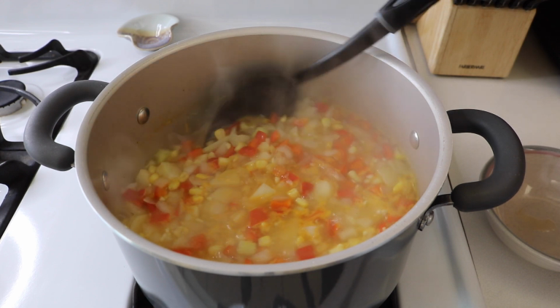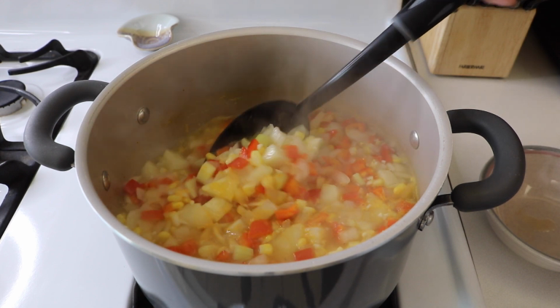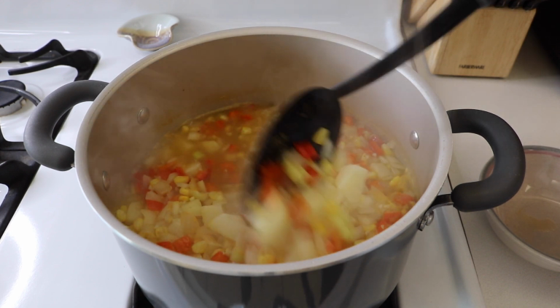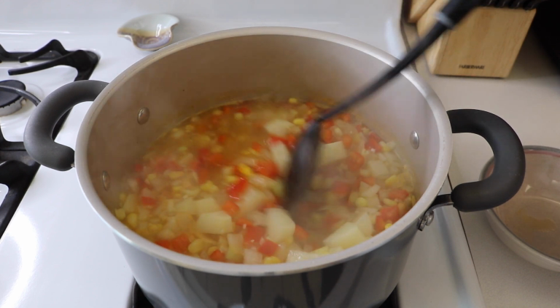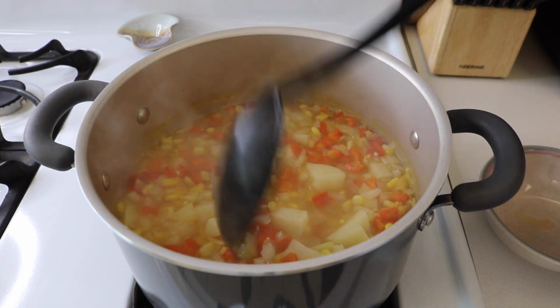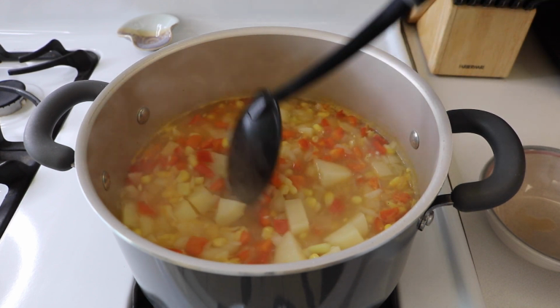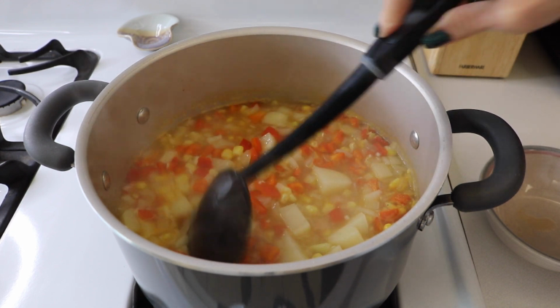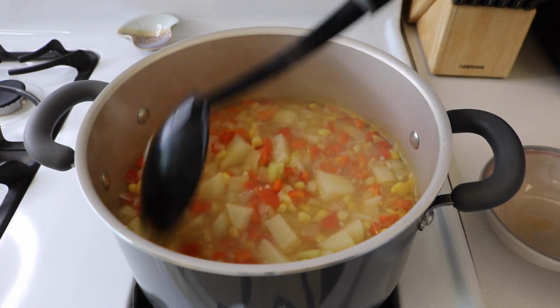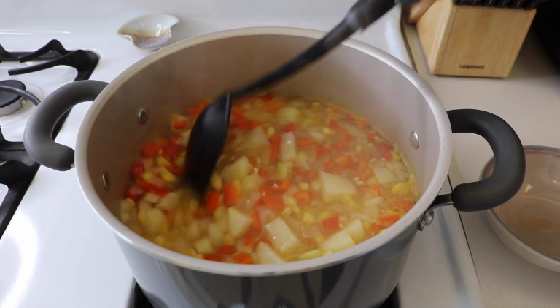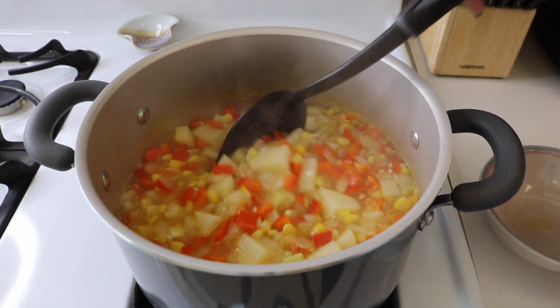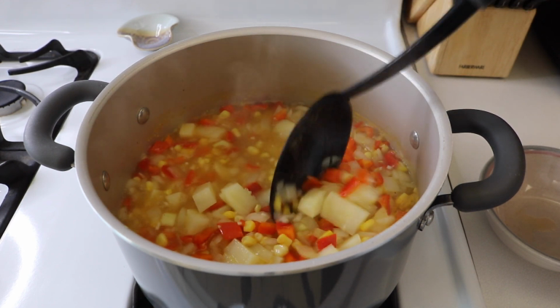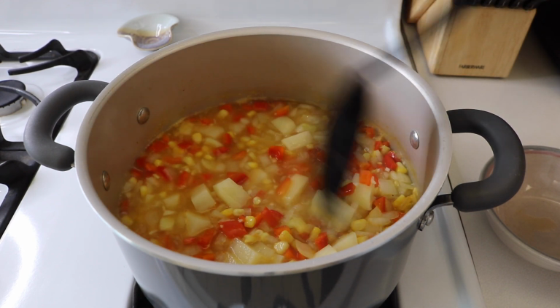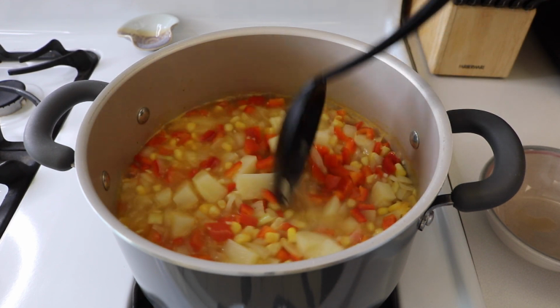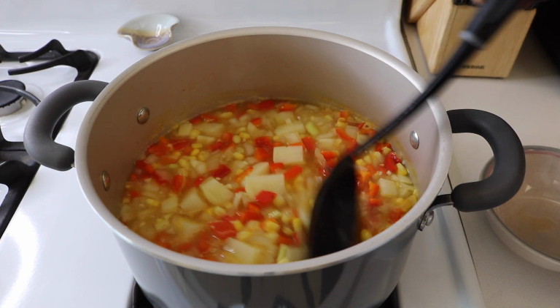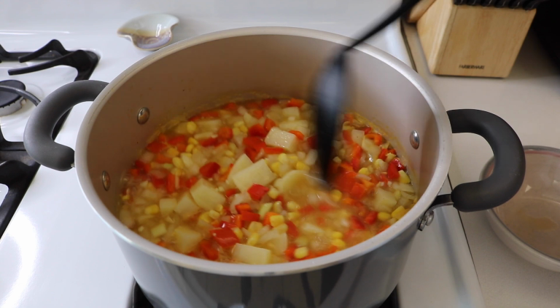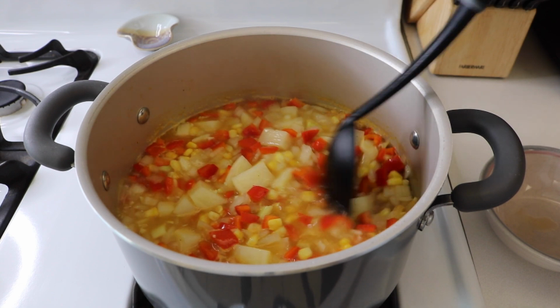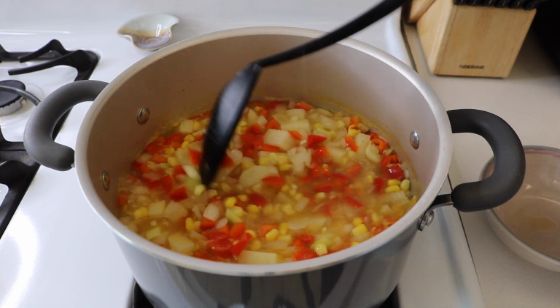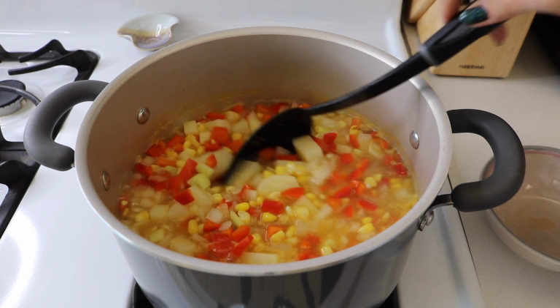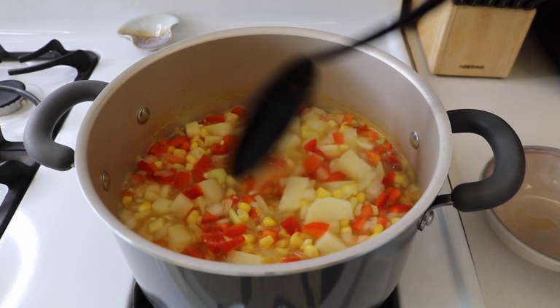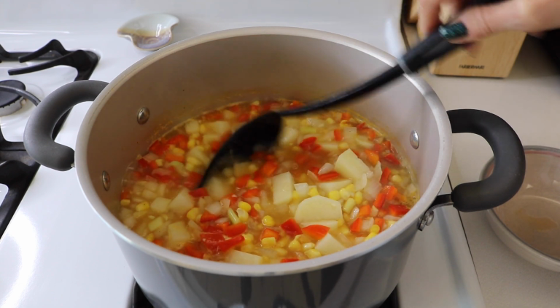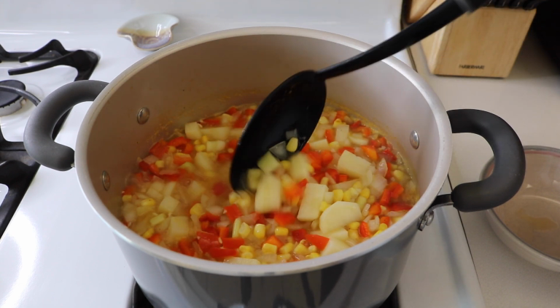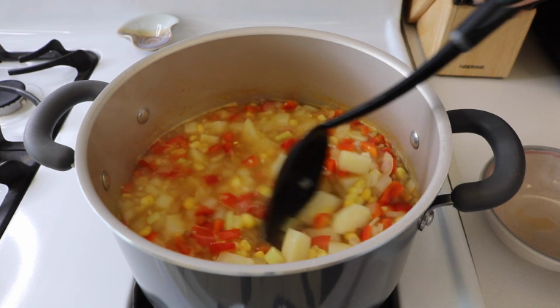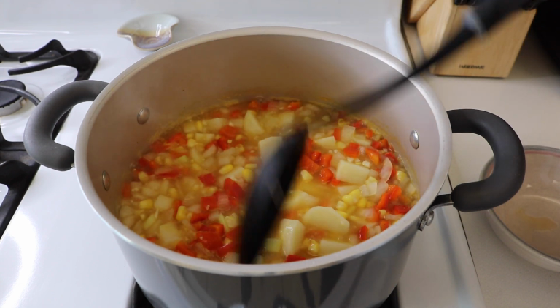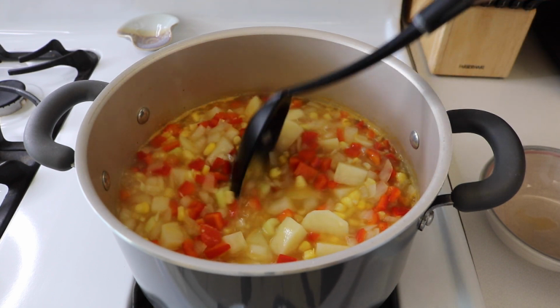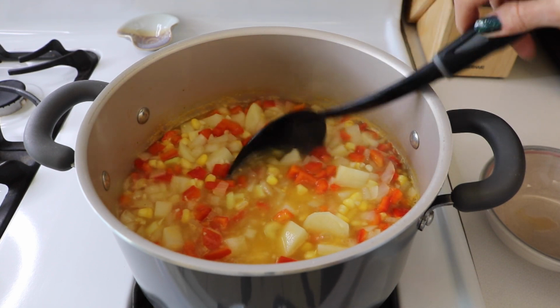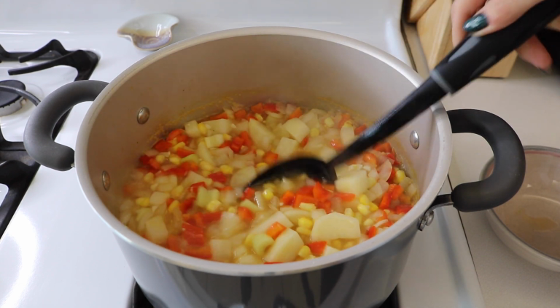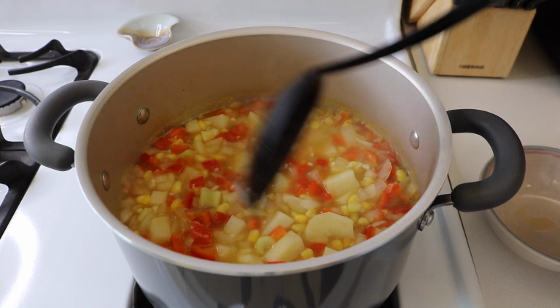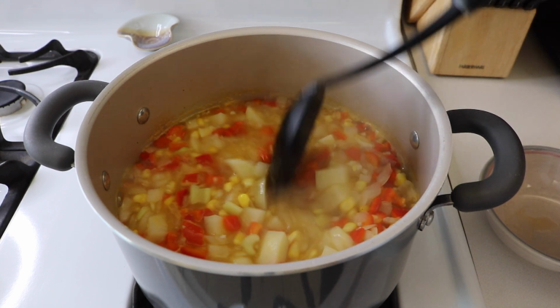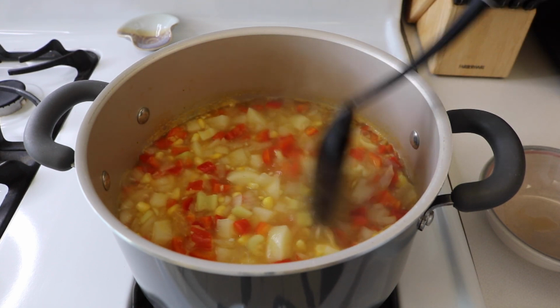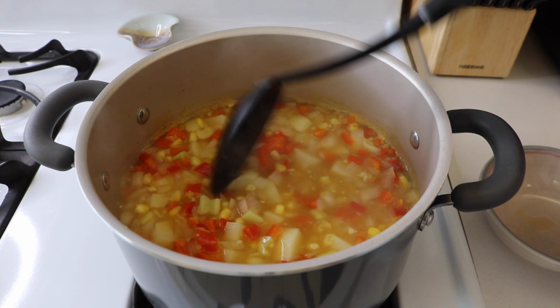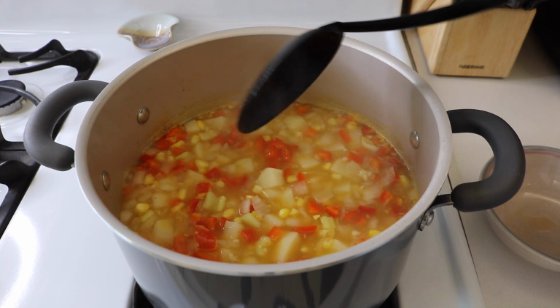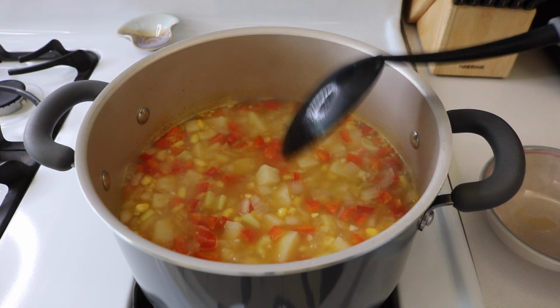The soup is boiling — I had turned the heat on high to get it to boil. Now that it is, we're going to set the timer for 10 minutes and then check the potatoes. We'll go until the potatoes are soft.